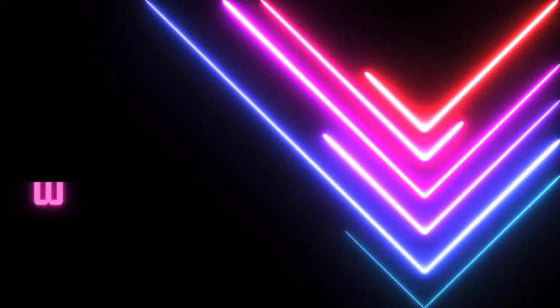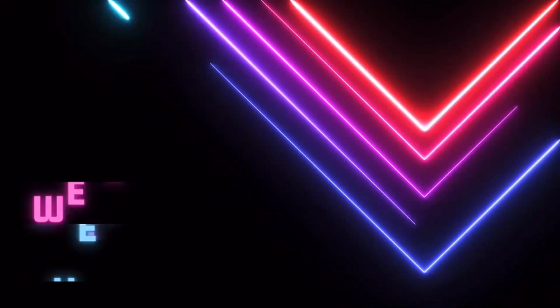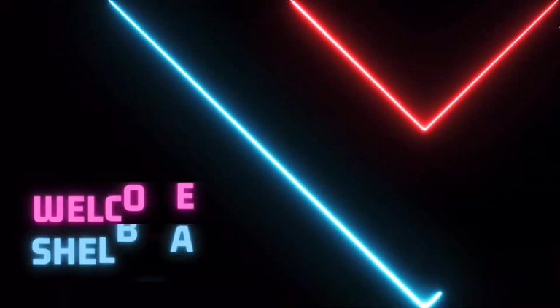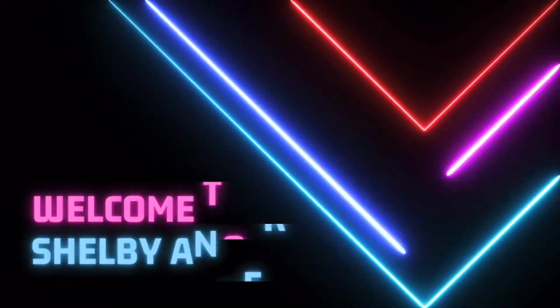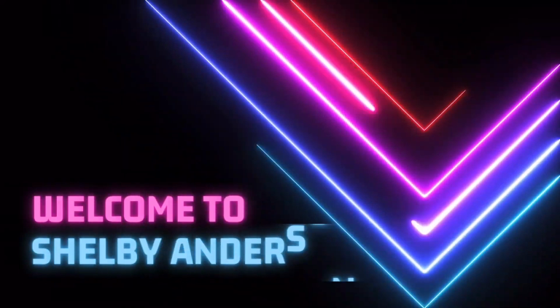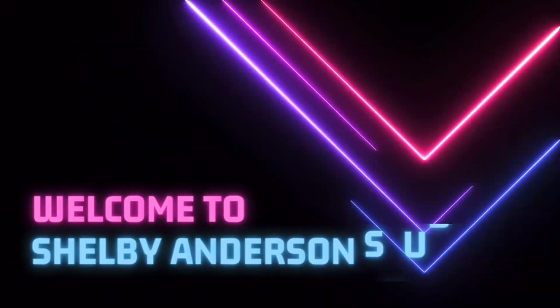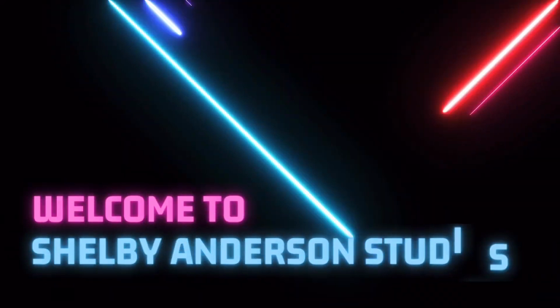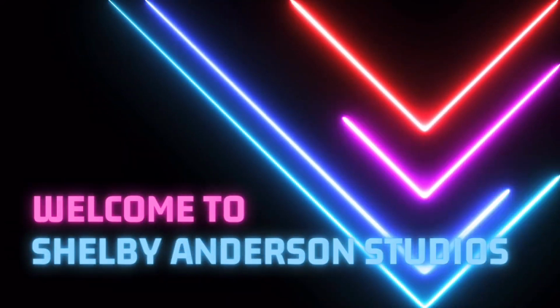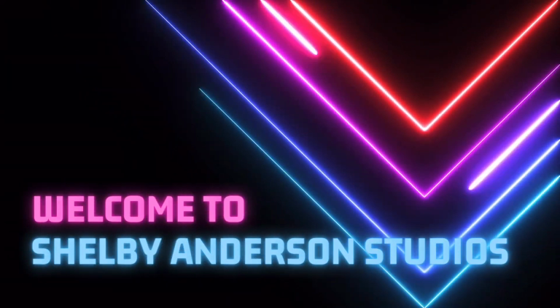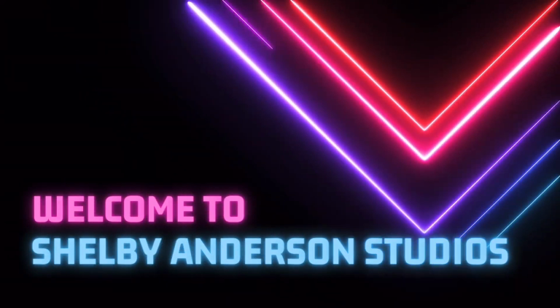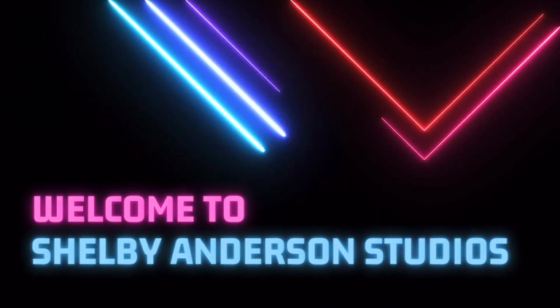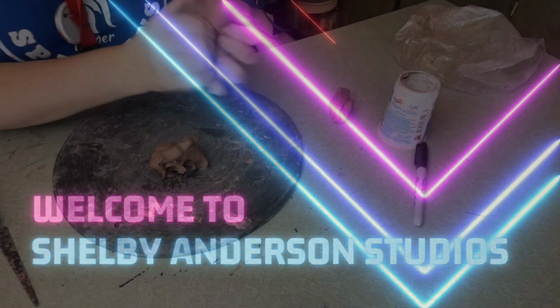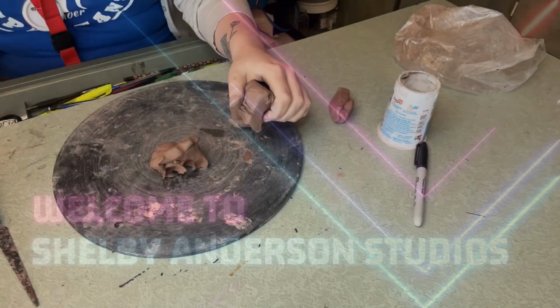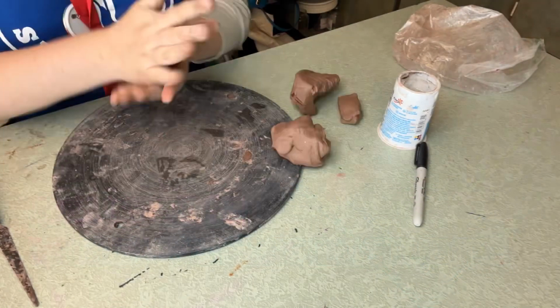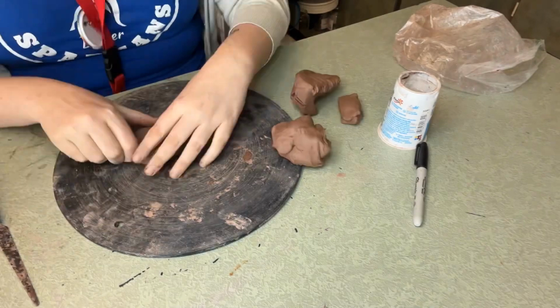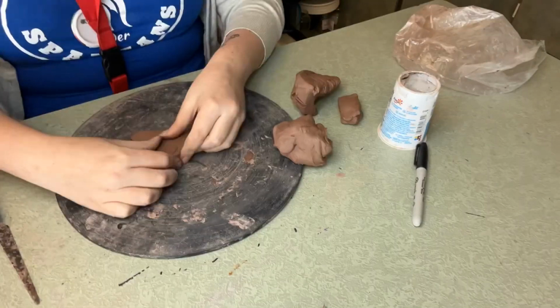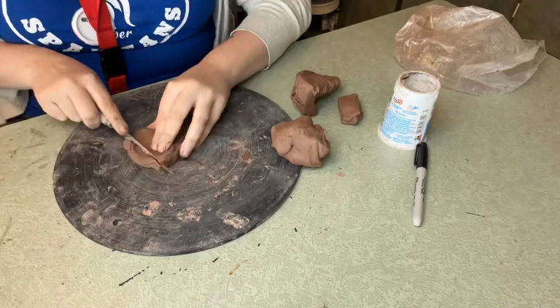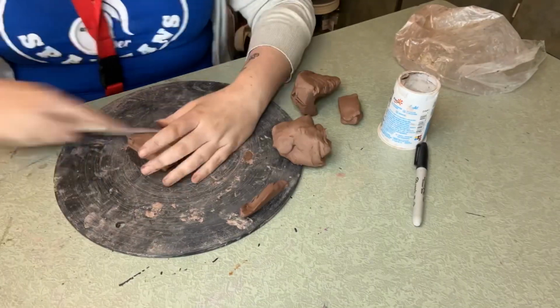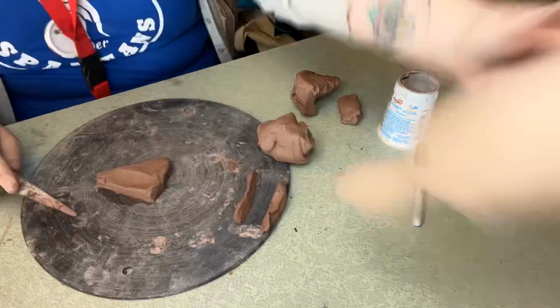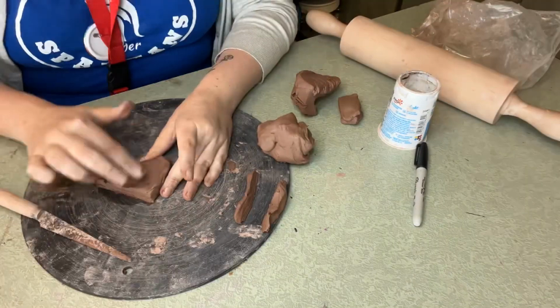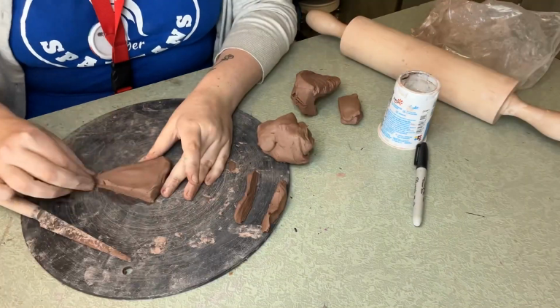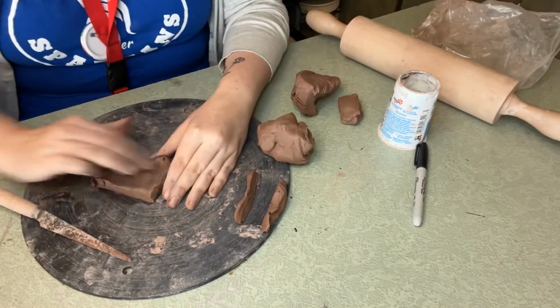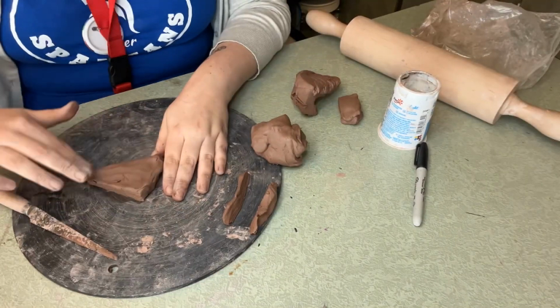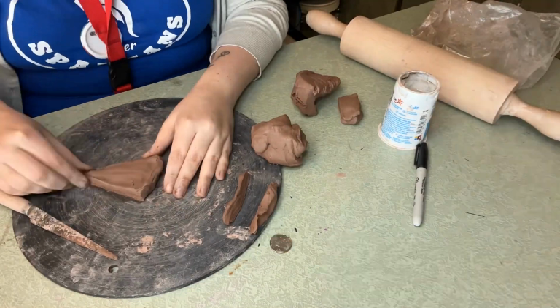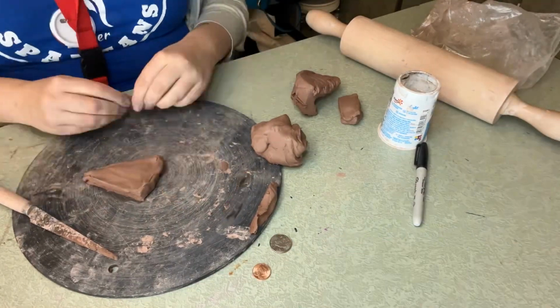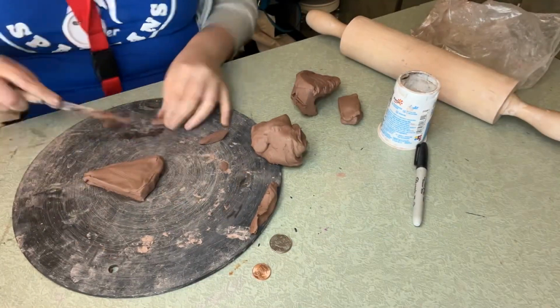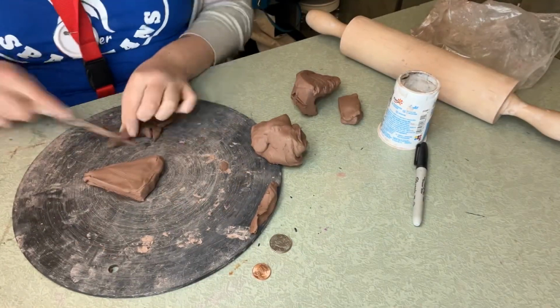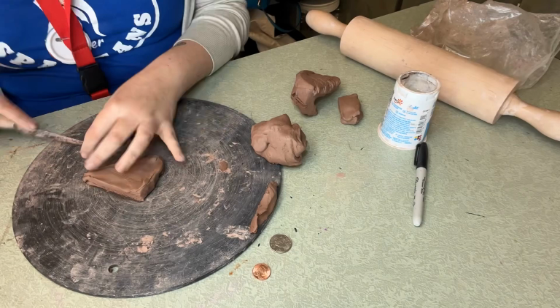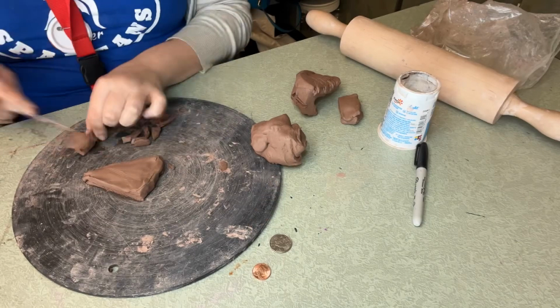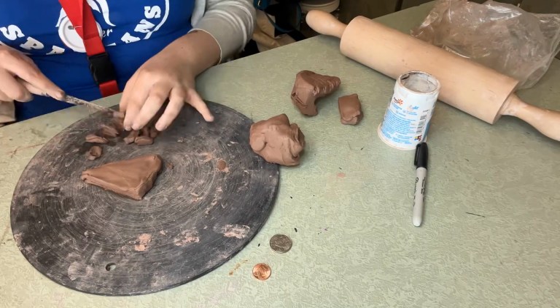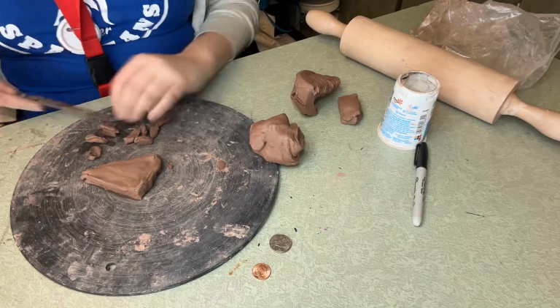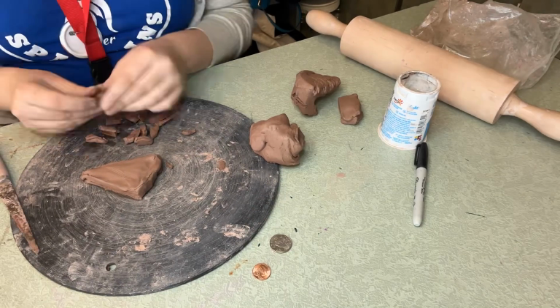Hello everyone, we are making clay food today. I start off with a slab and make kind of a pizza shape. Yours can be any kind of food you want.